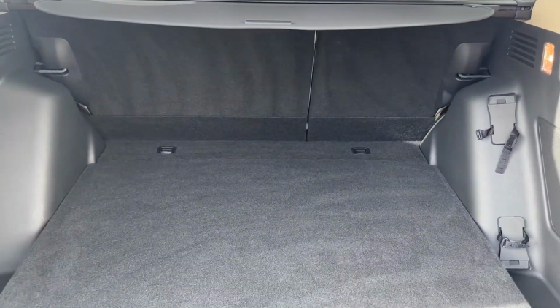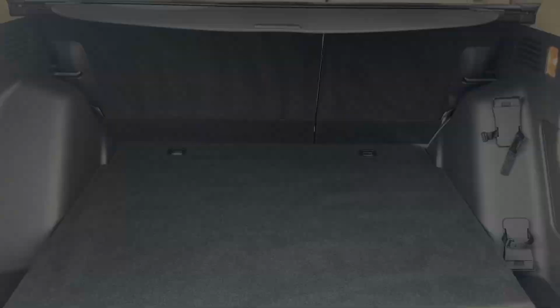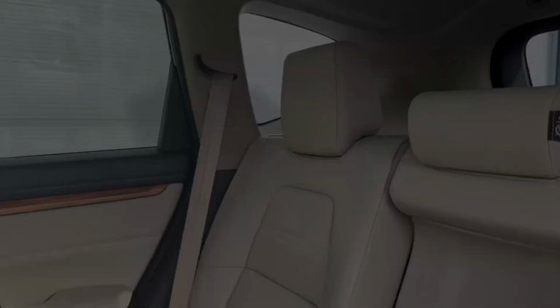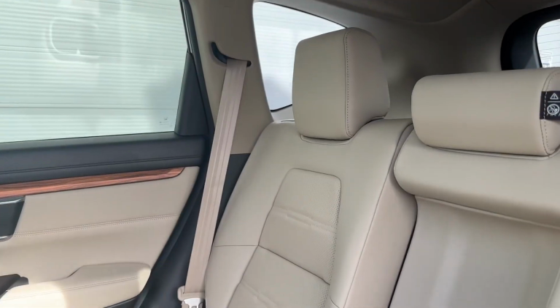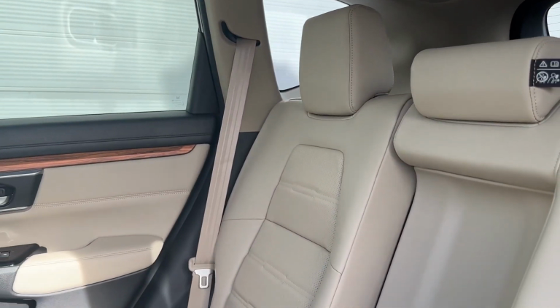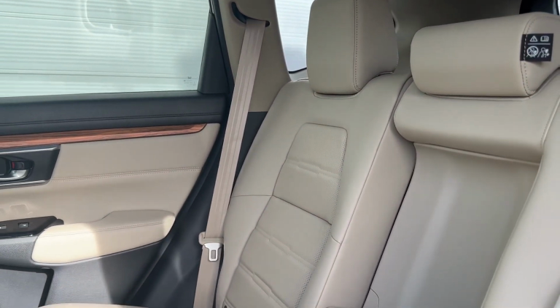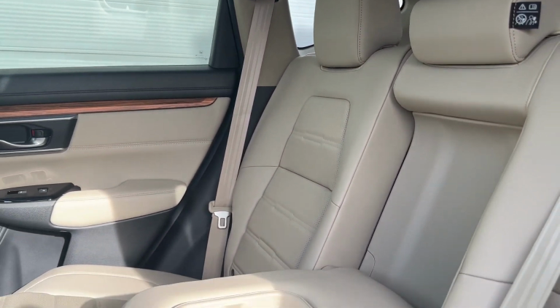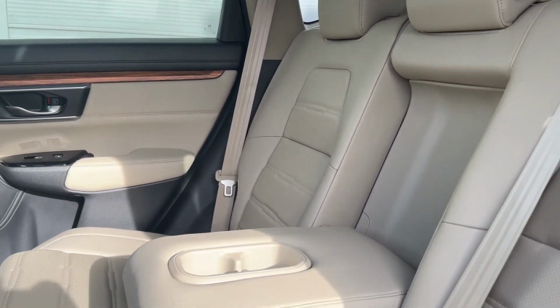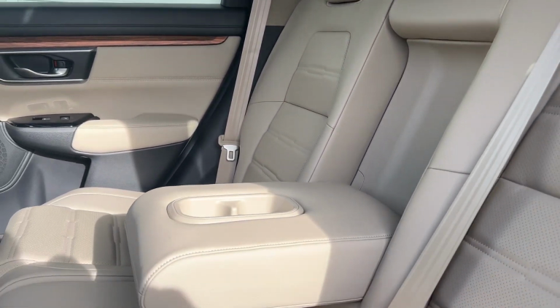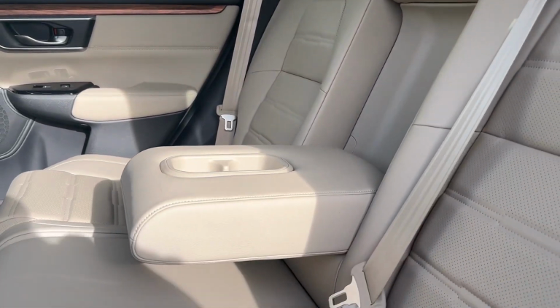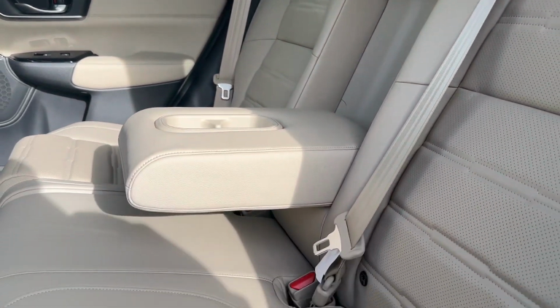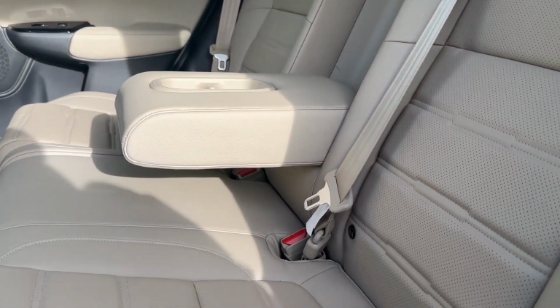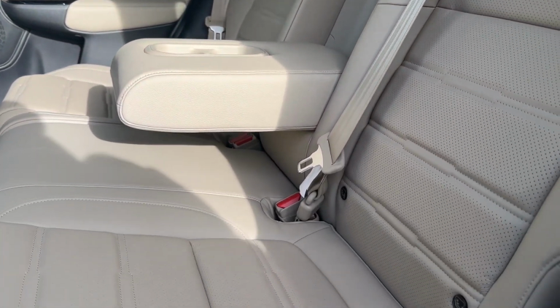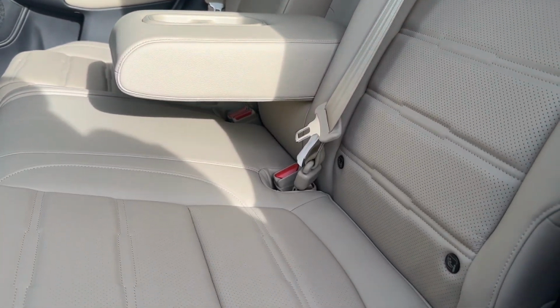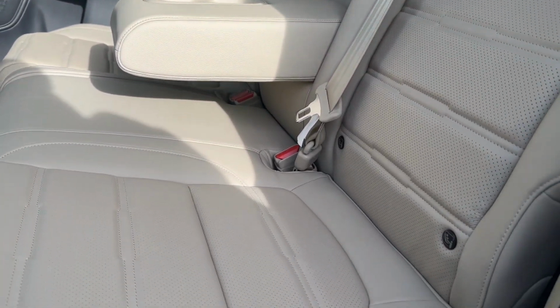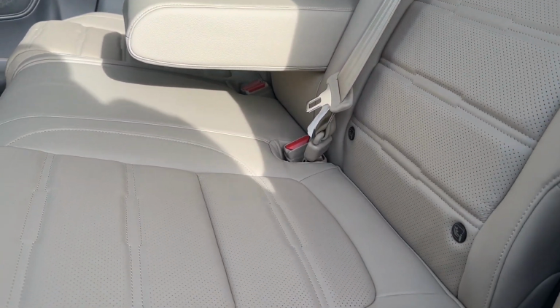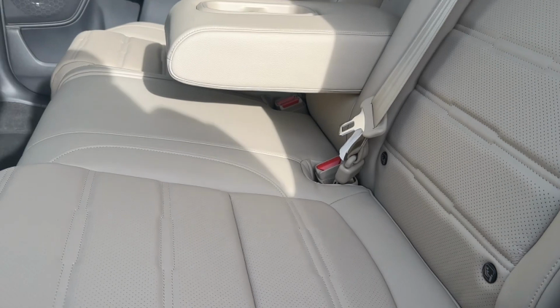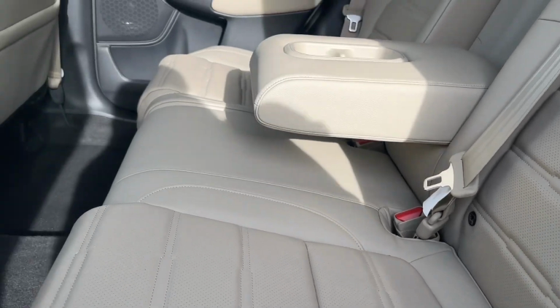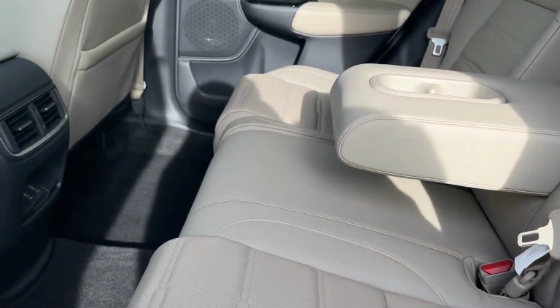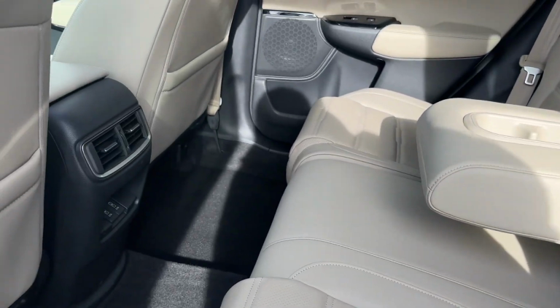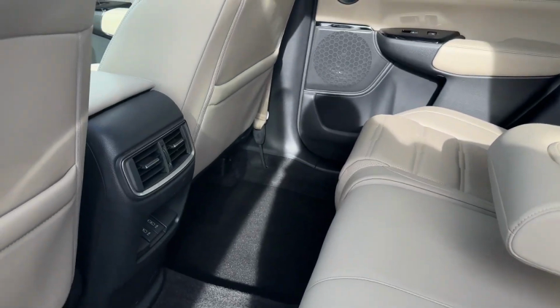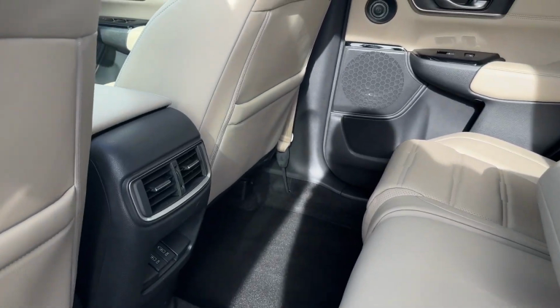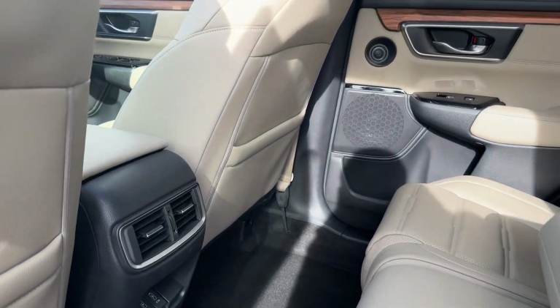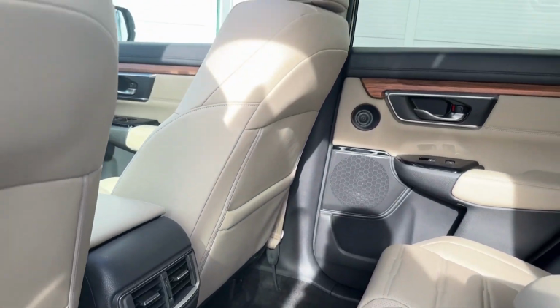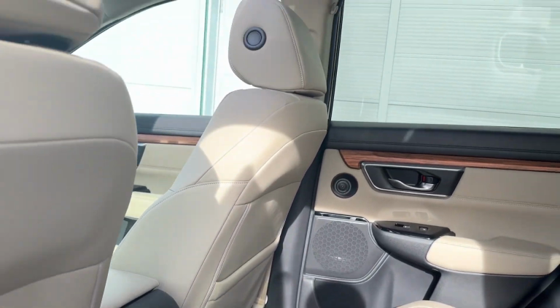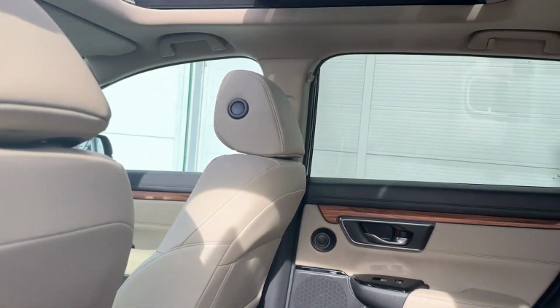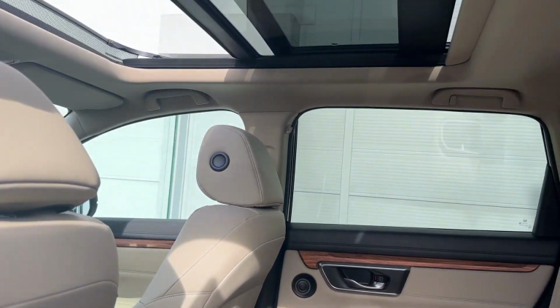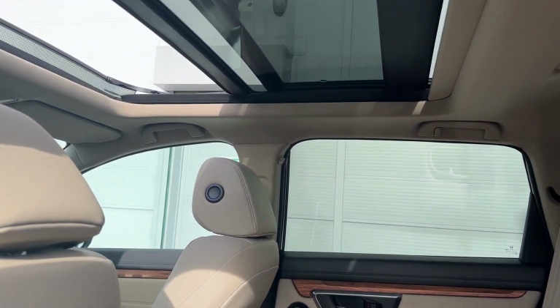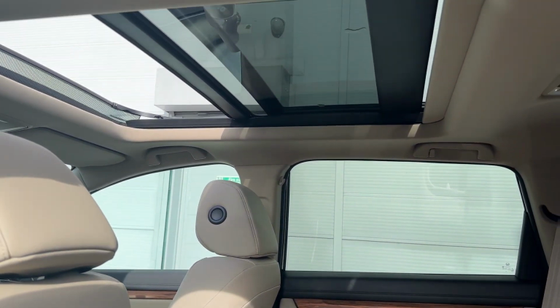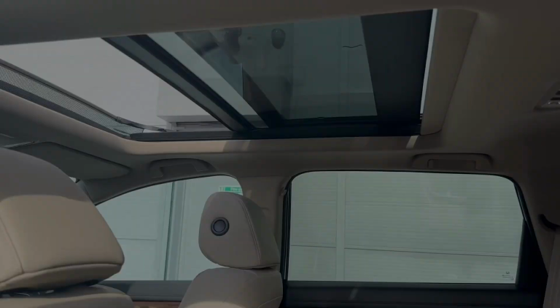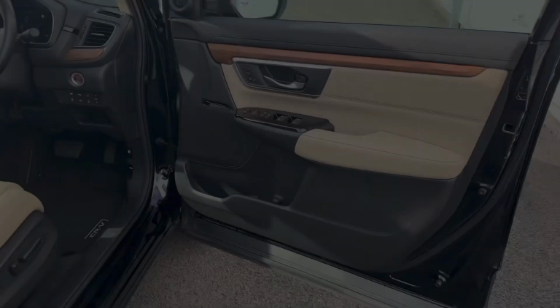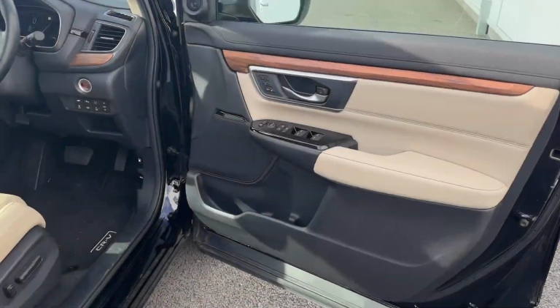Passengers in the rear will also enjoy loads of legroom and headroom, with this cream-coloured upholstery to brighten up the cabin. Two ISOFIX anchor points with centre armrests will also be available, illuminated by this fabulous panoramic roof.